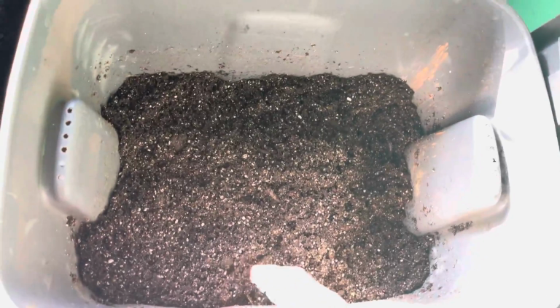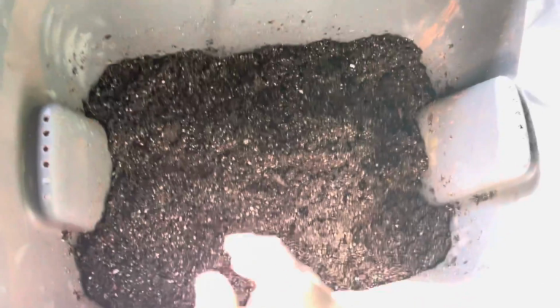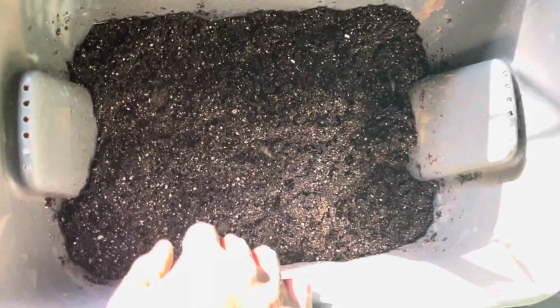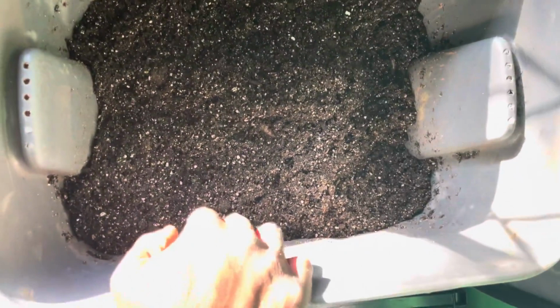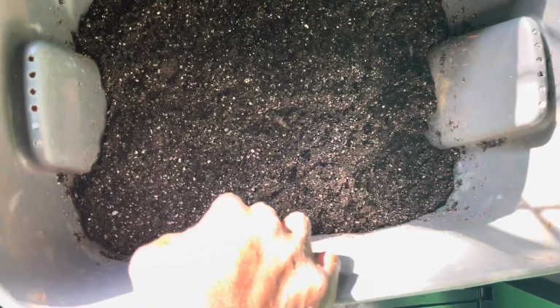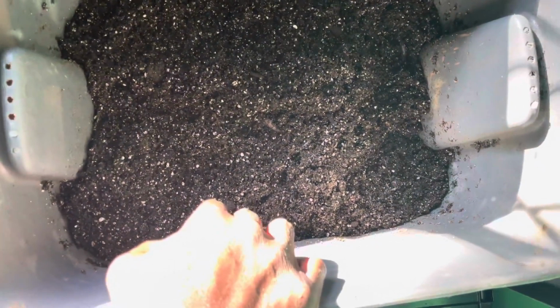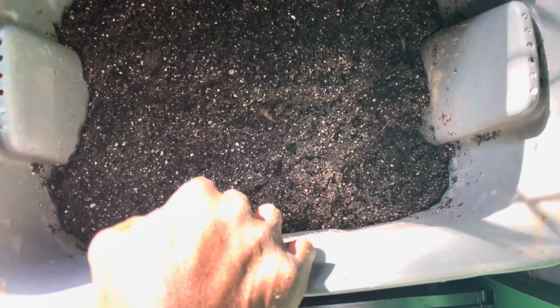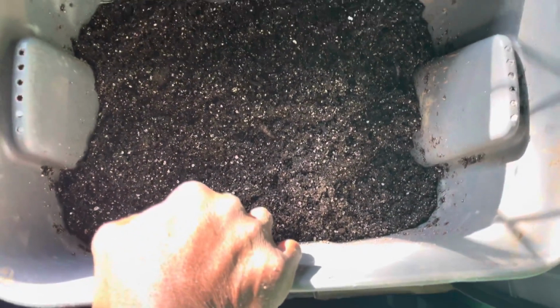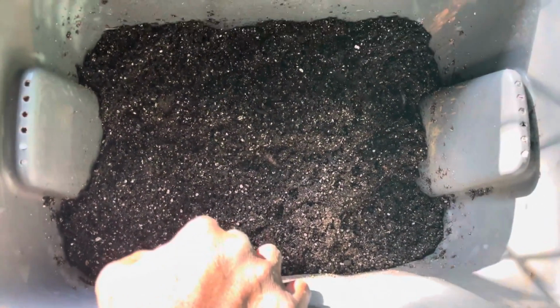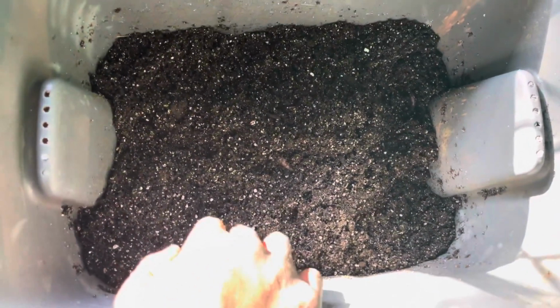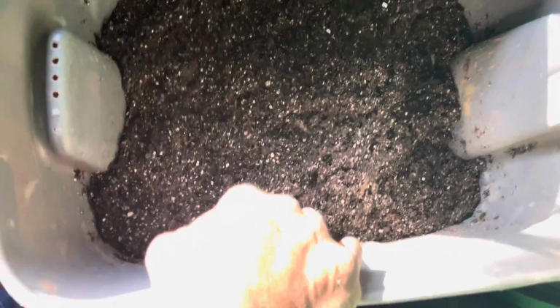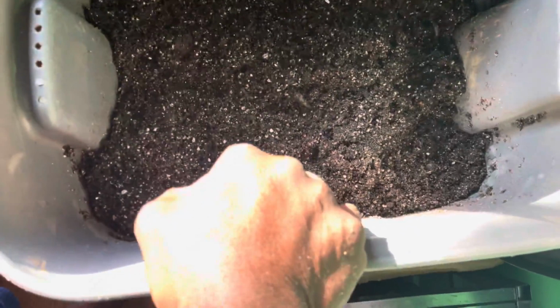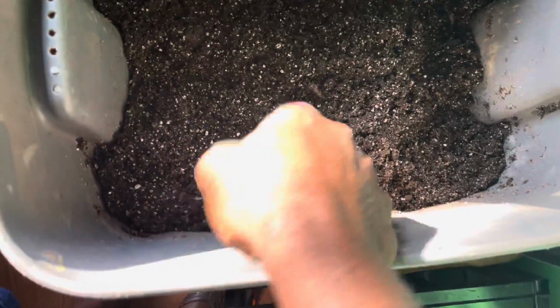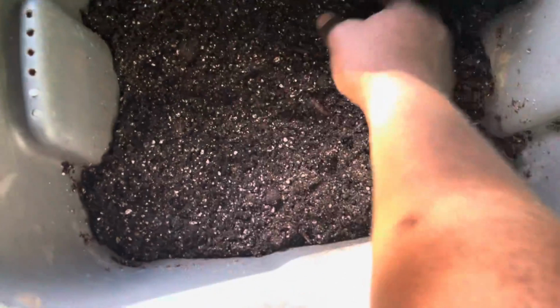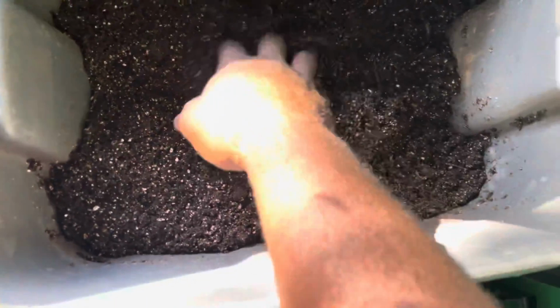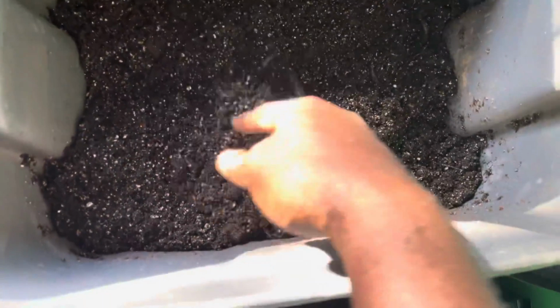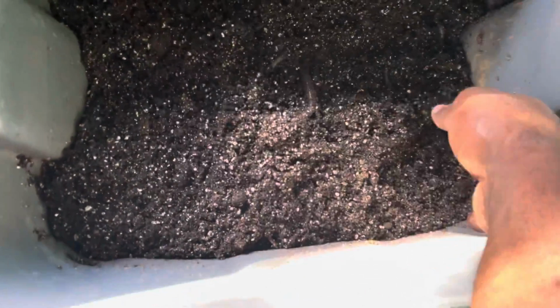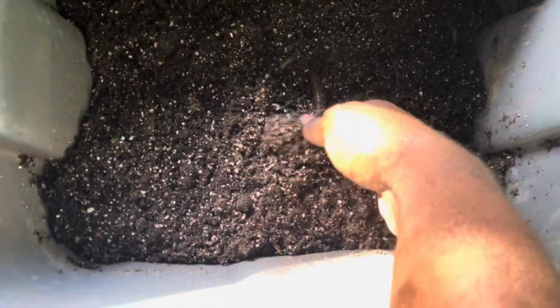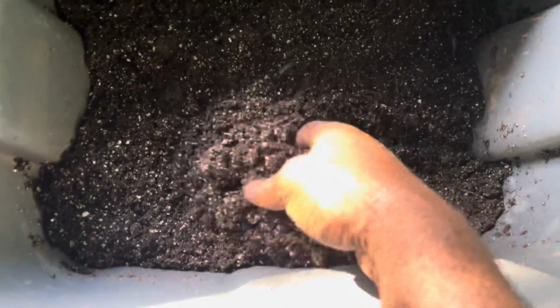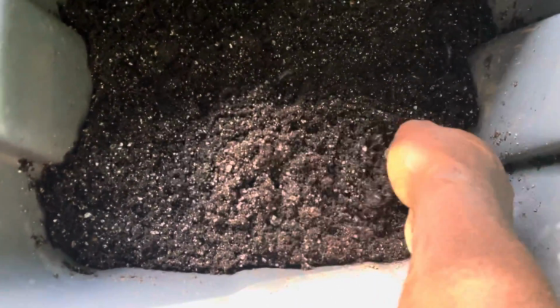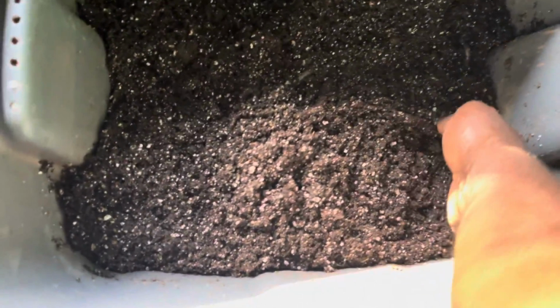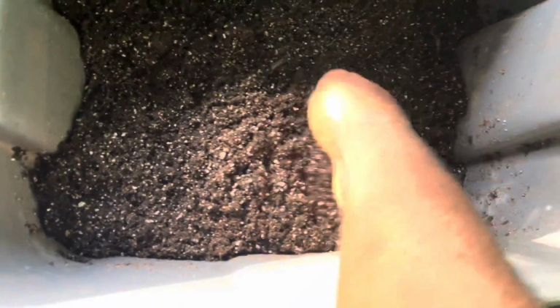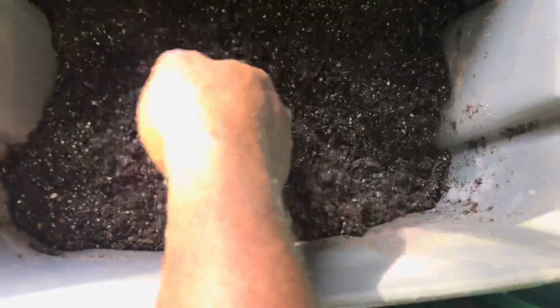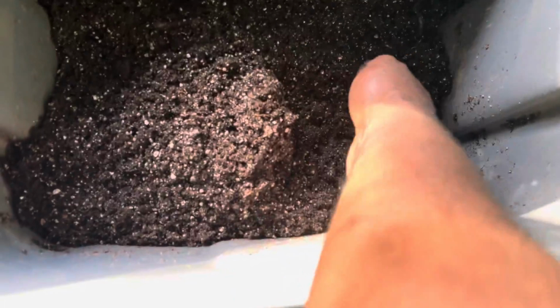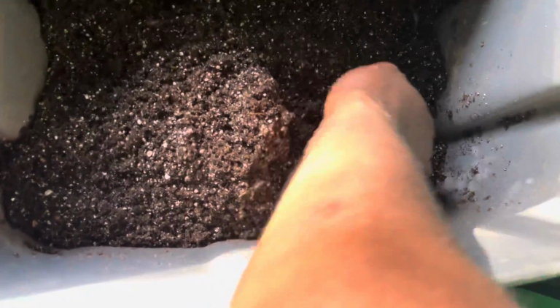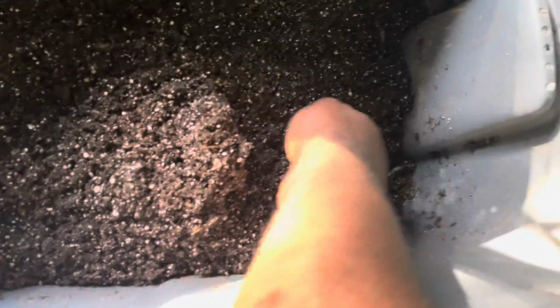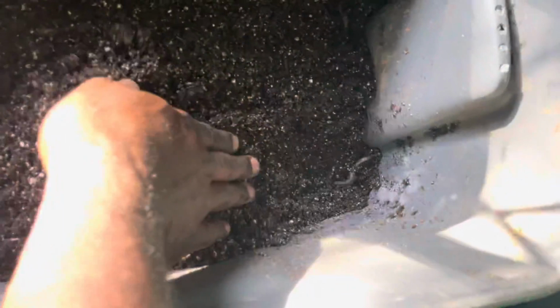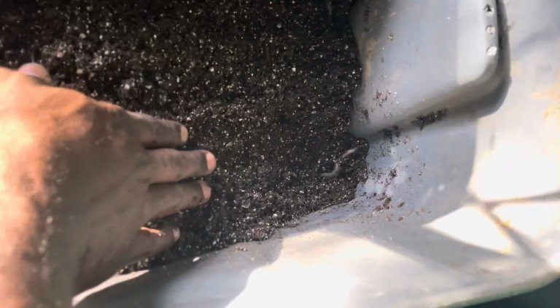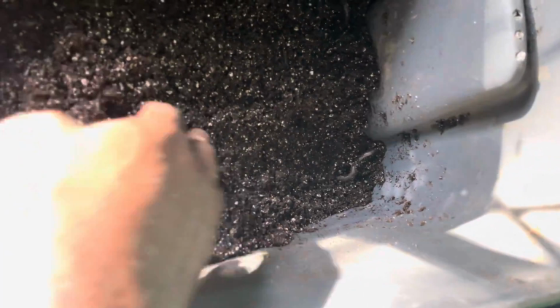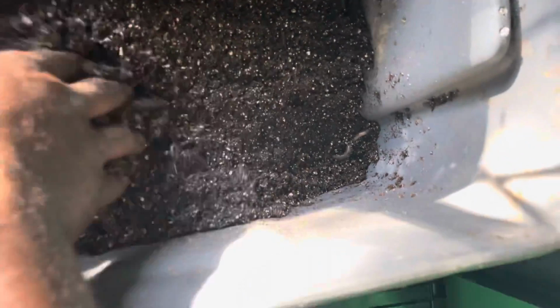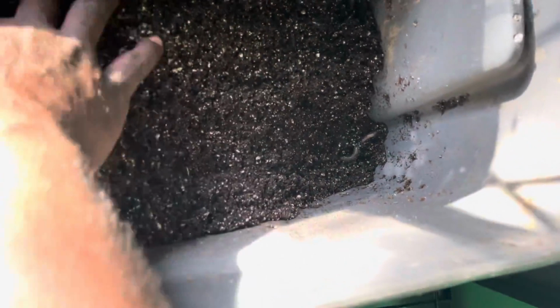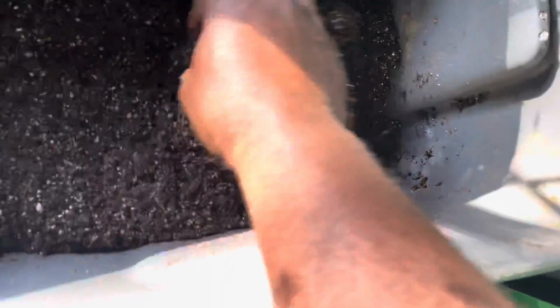What's going on, fam? I just wanted to go ahead and touch base and get to showing something I'm working on here. I don't really know everything about it, but I'm just trying it out.